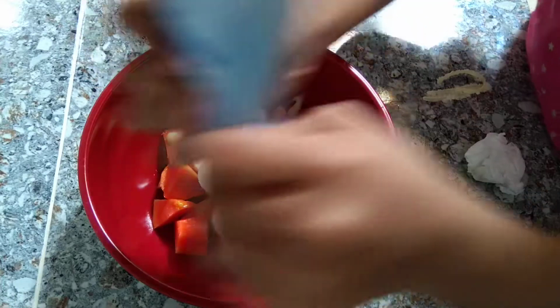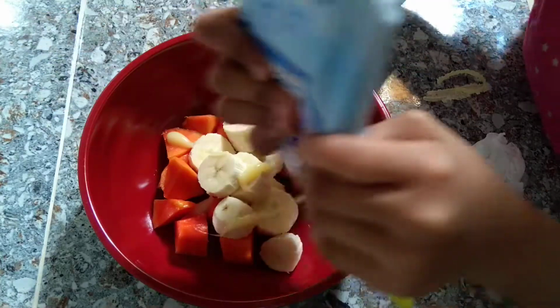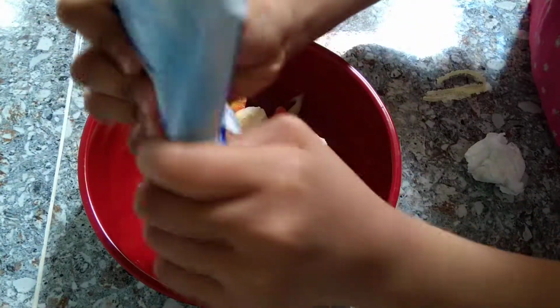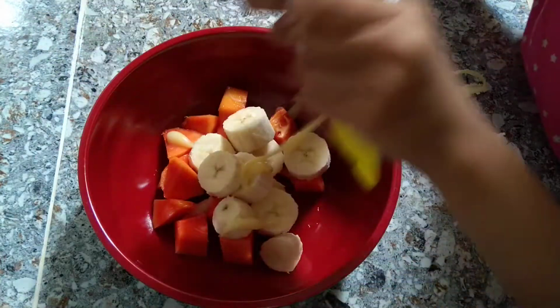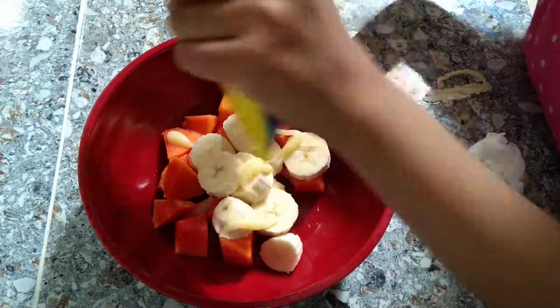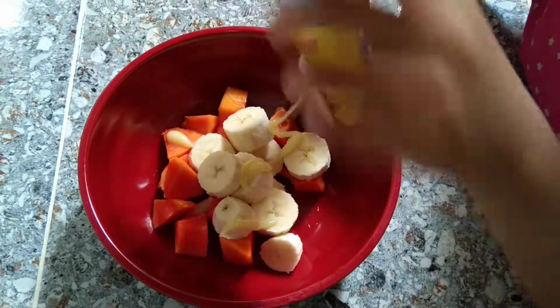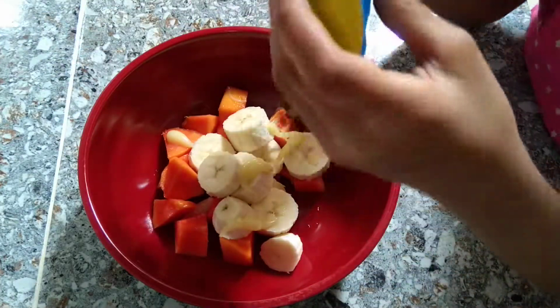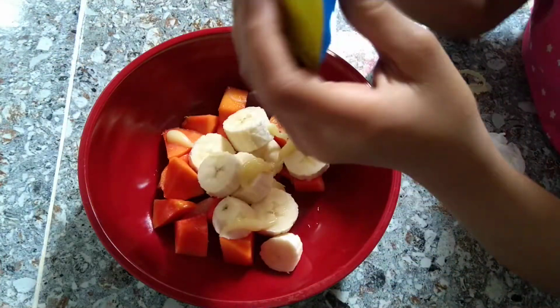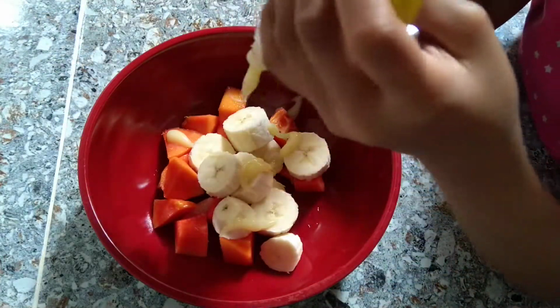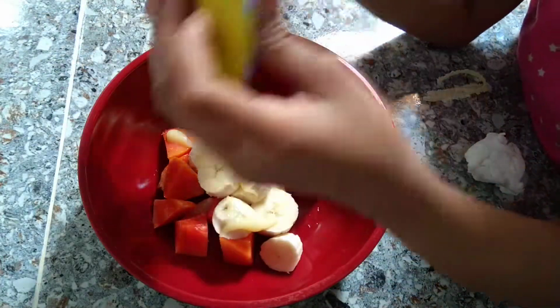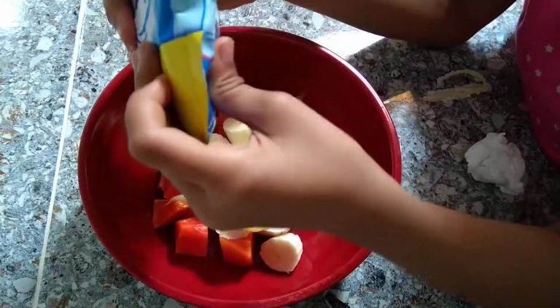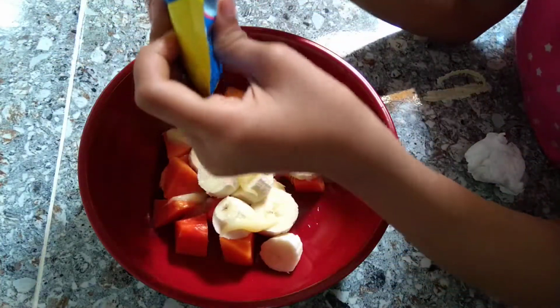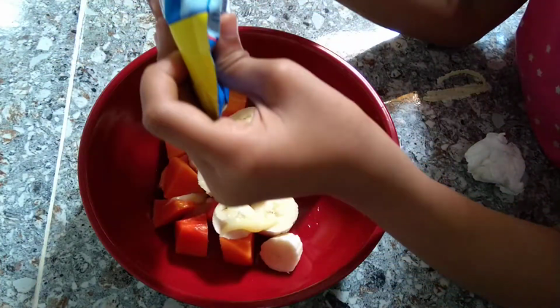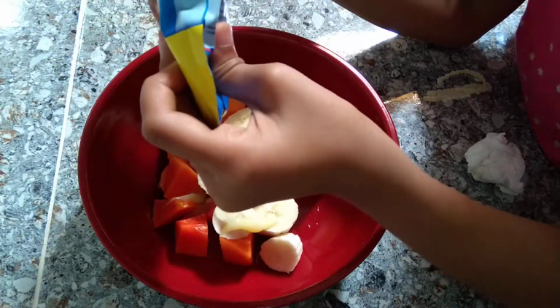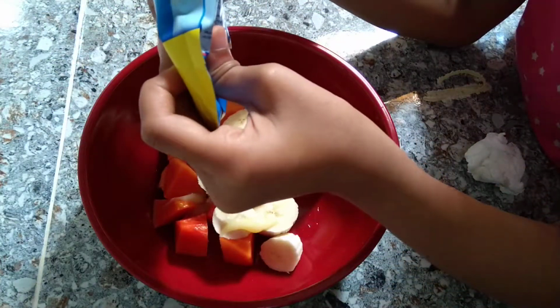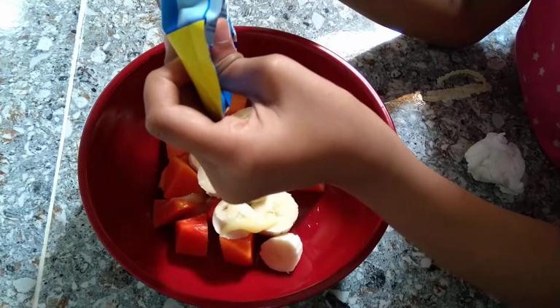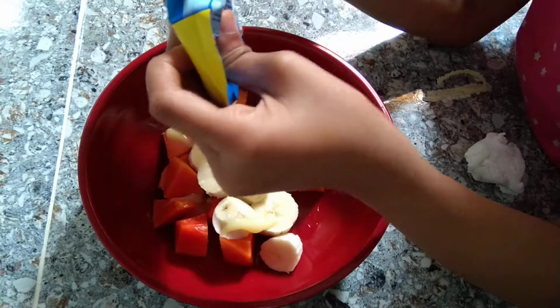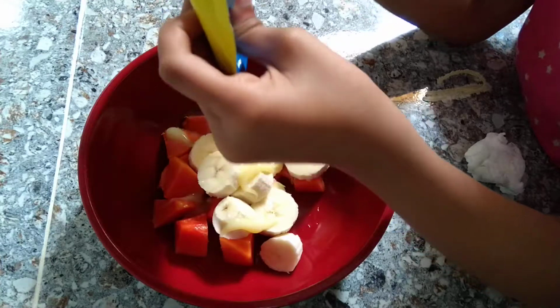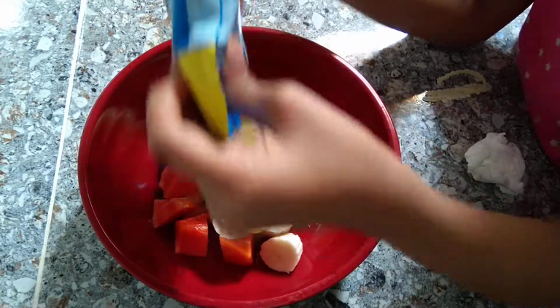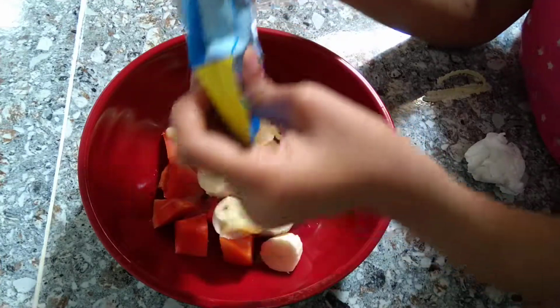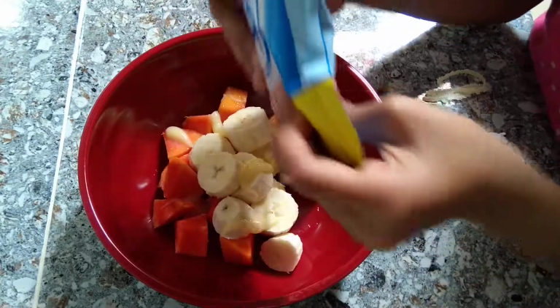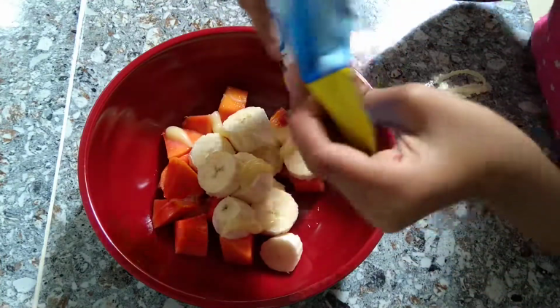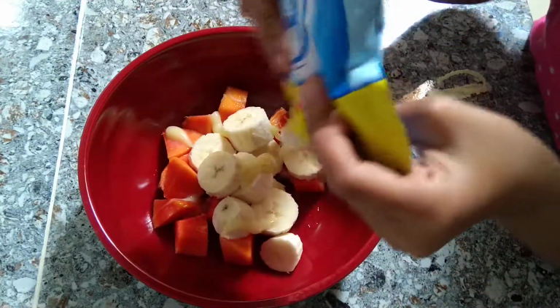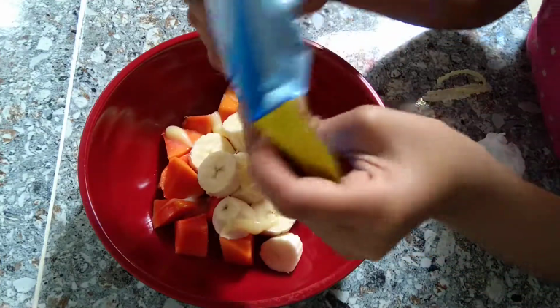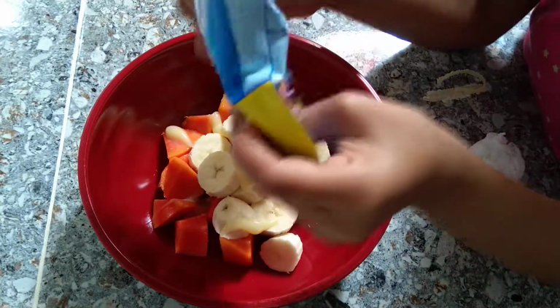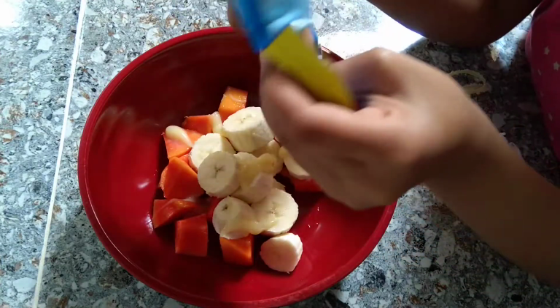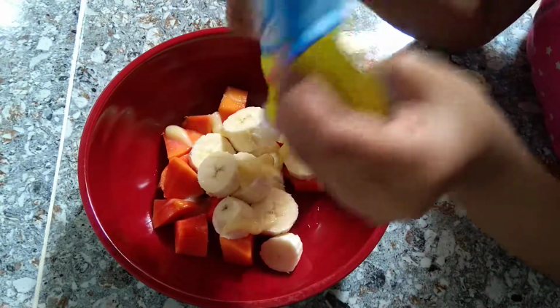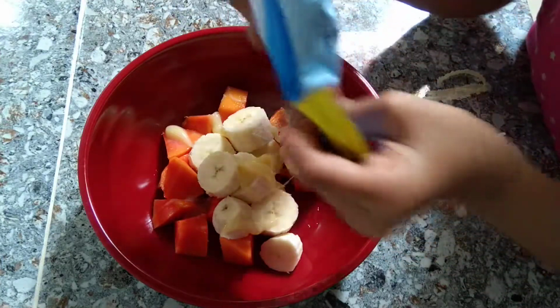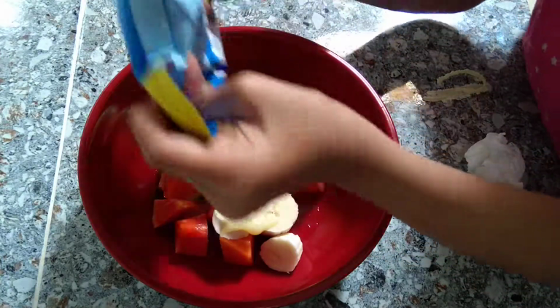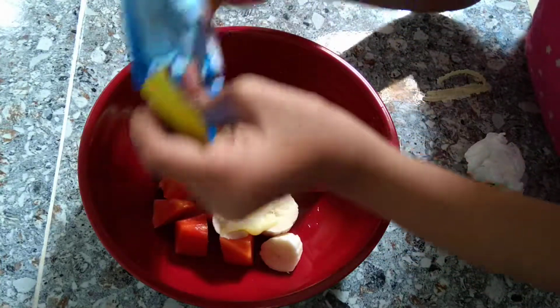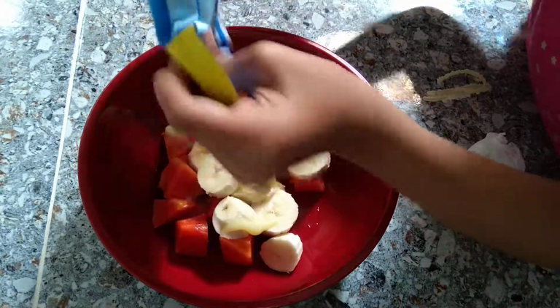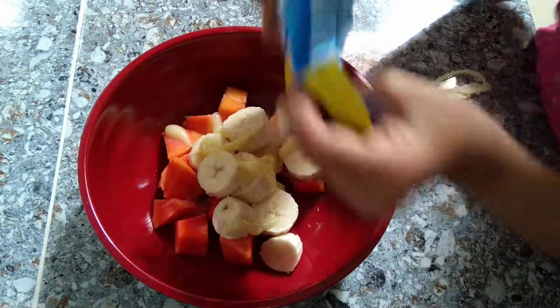If you want to add some cheese, it's okay. No. I don't want to add cheese.